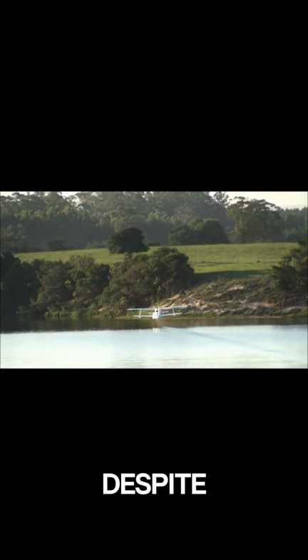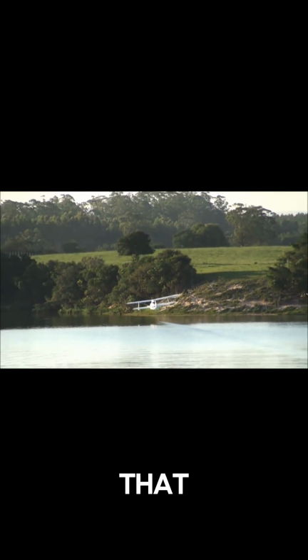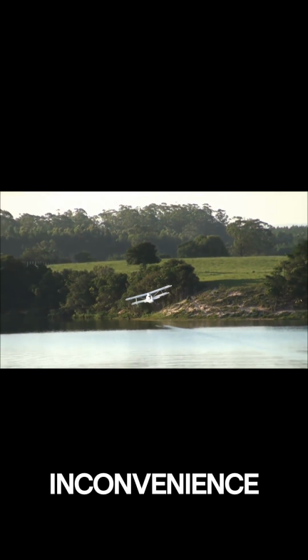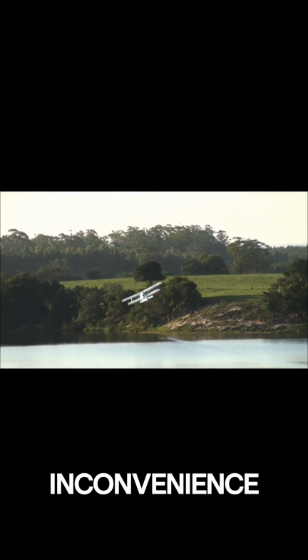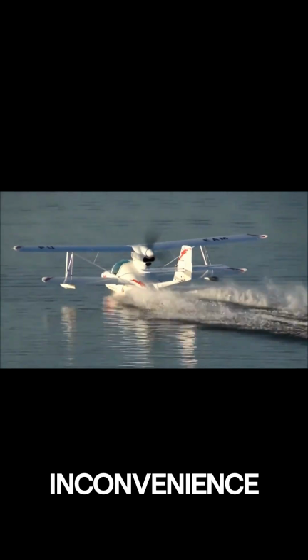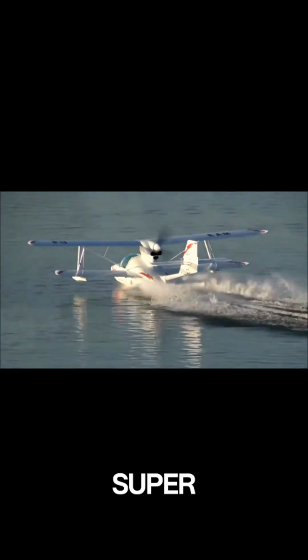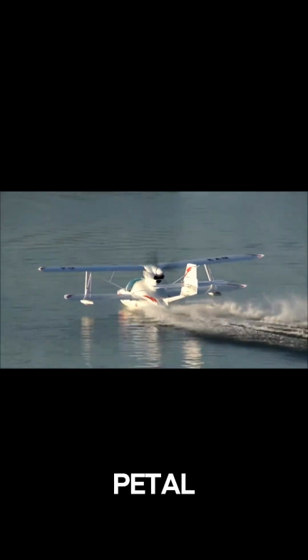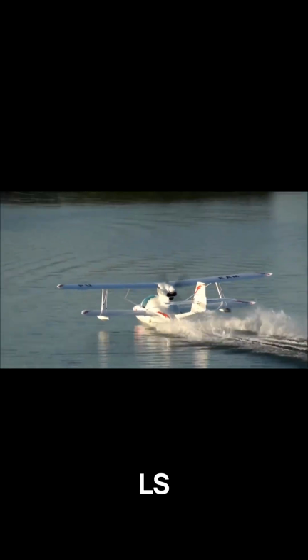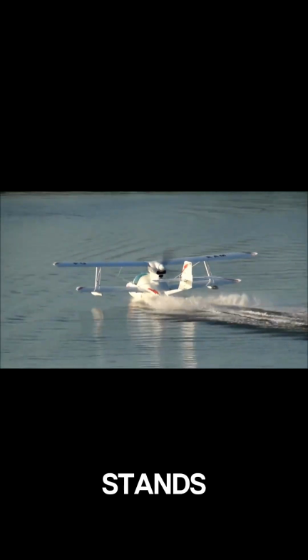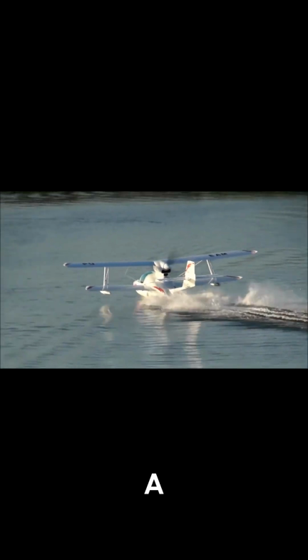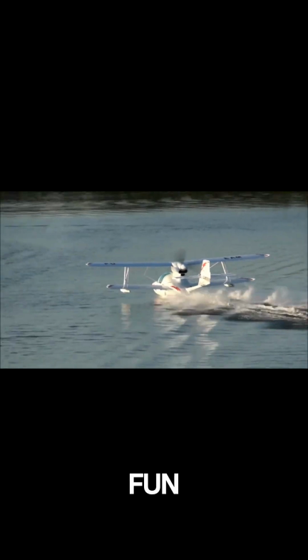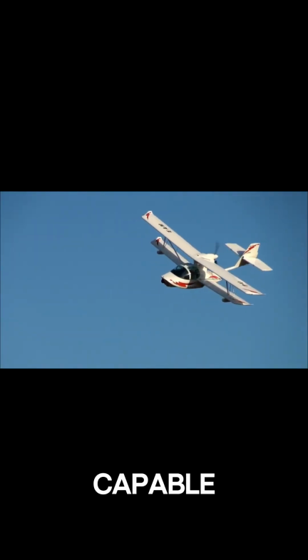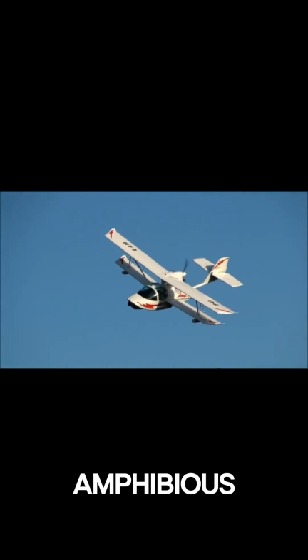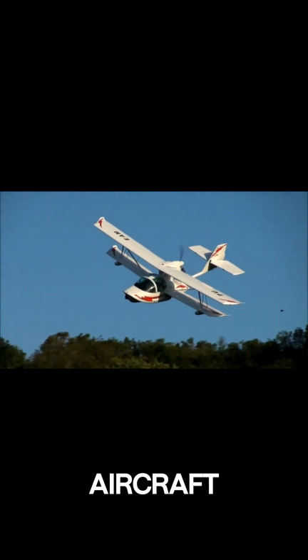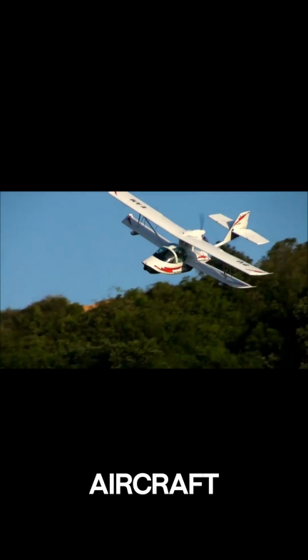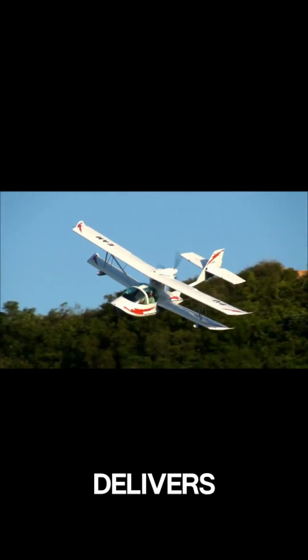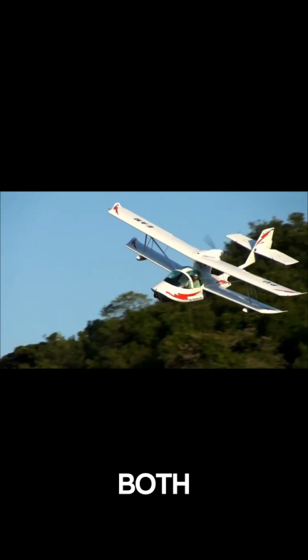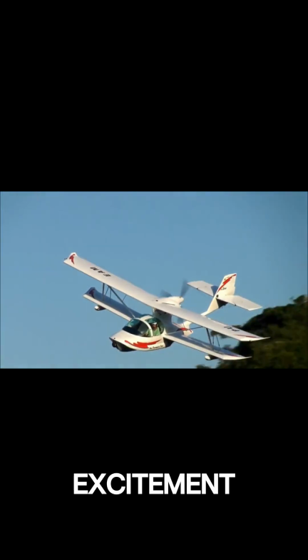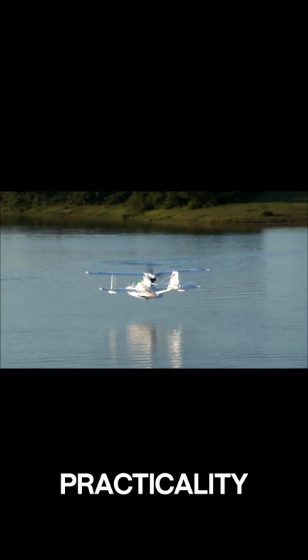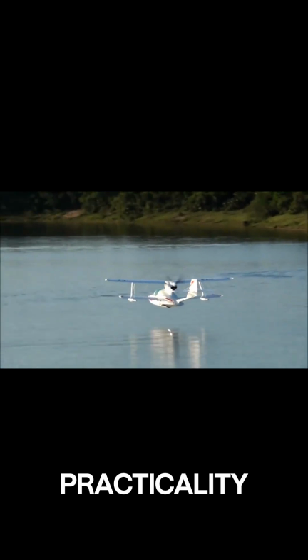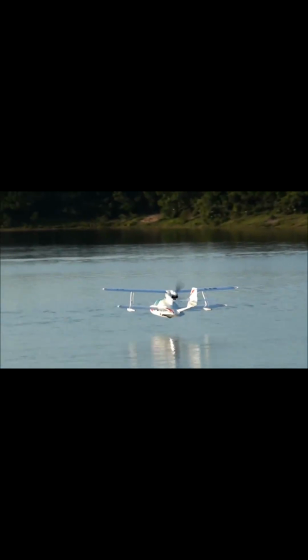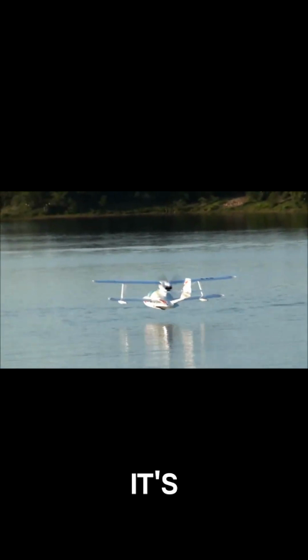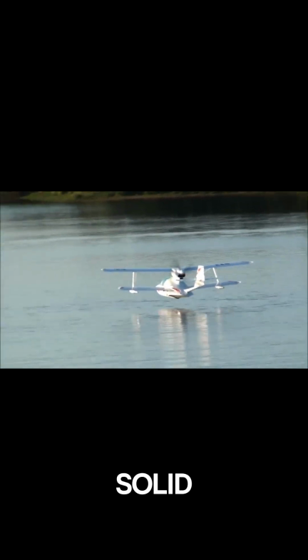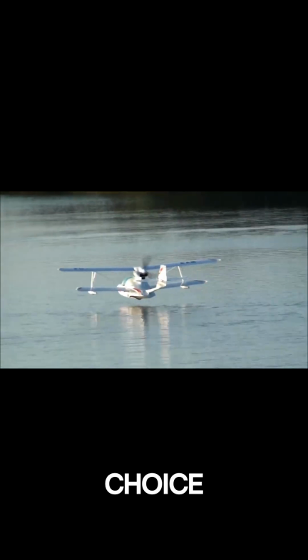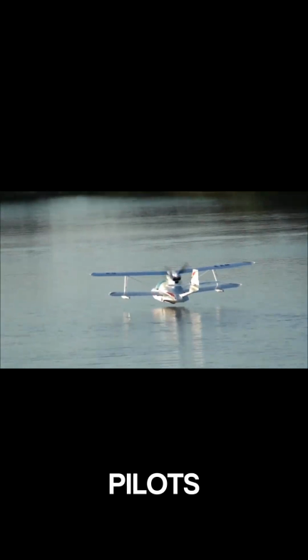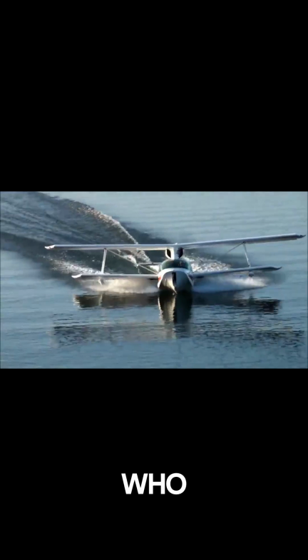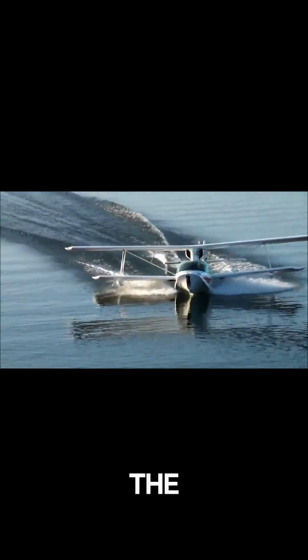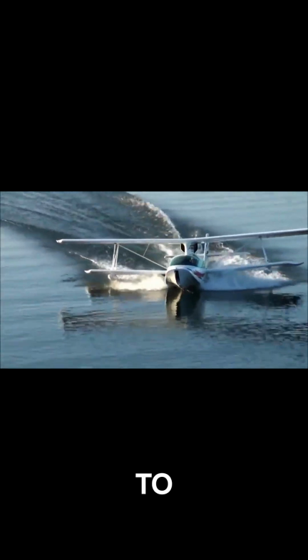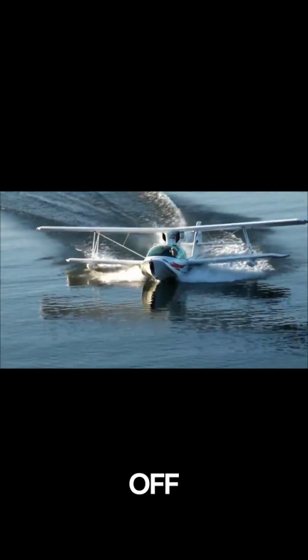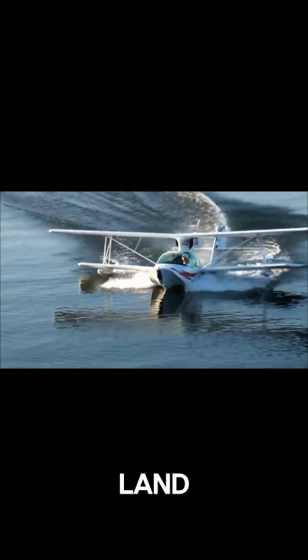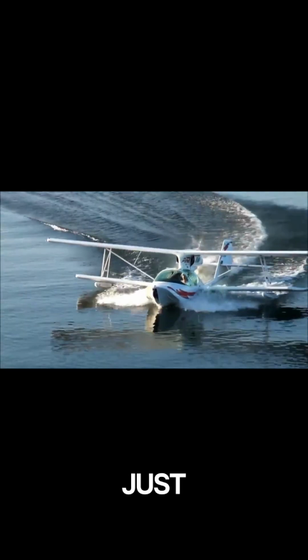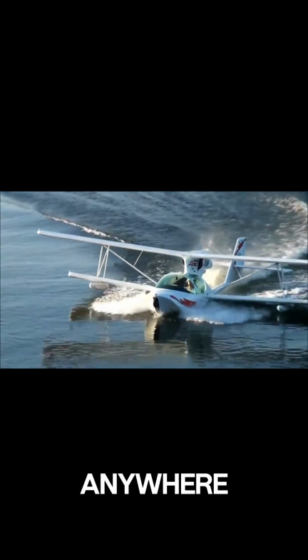Despite that minor inconvenience, the Super Petrol LS stands out as a fun, capable amphibious aircraft that delivers both excitement and practicality. It's a solid choice for pilots who want the freedom to take off and land just about anywhere.